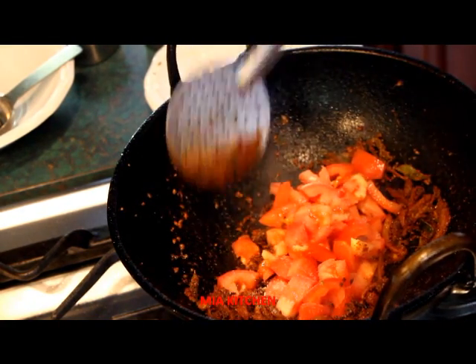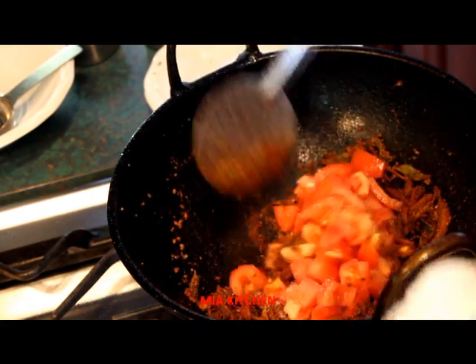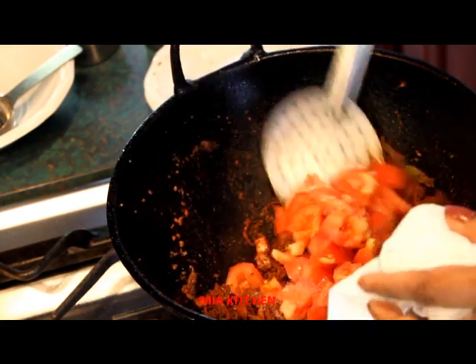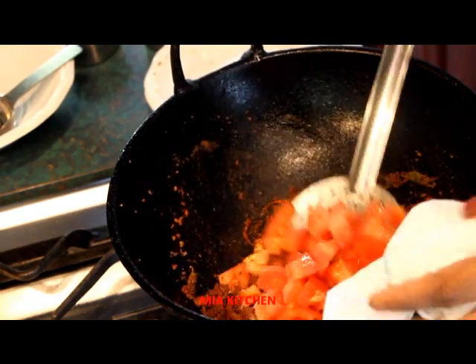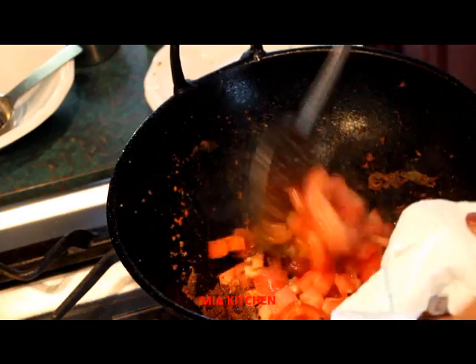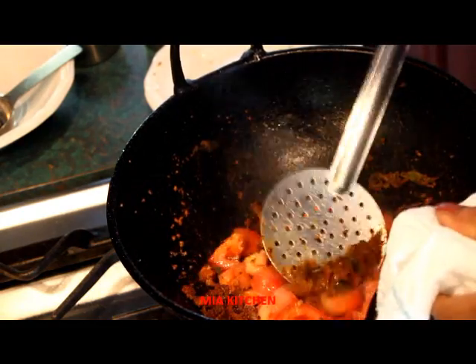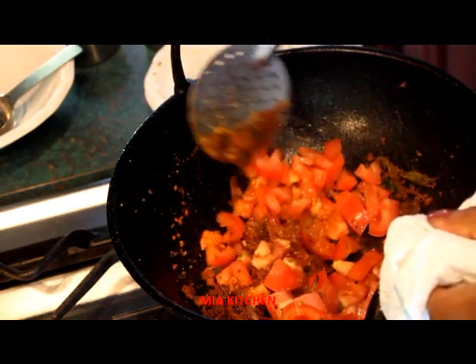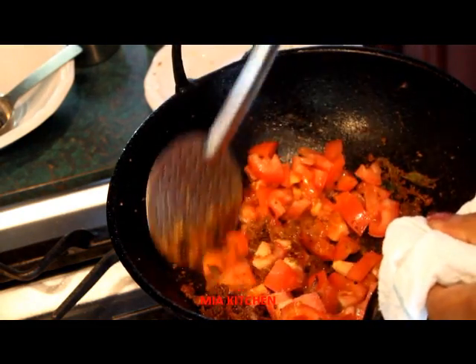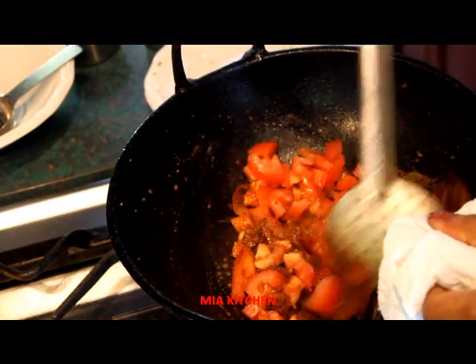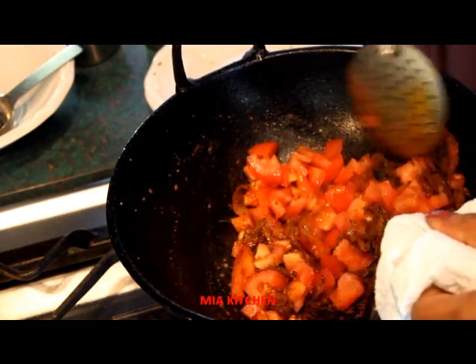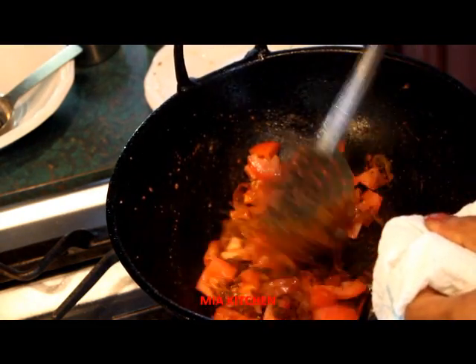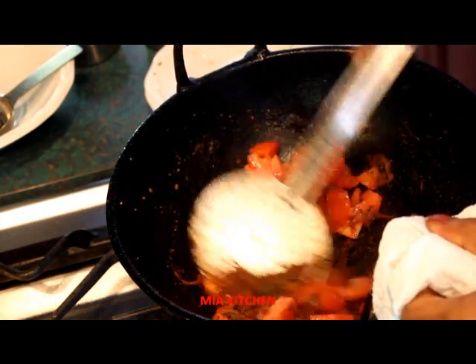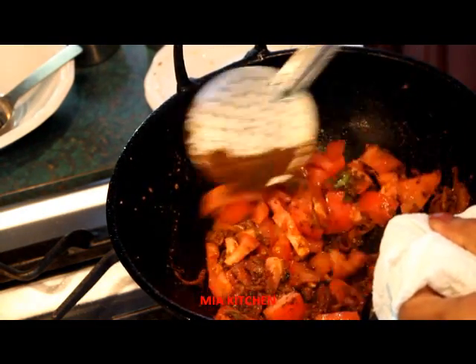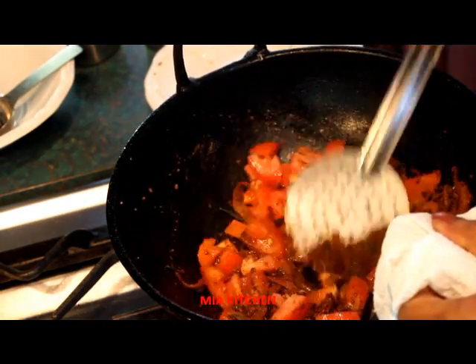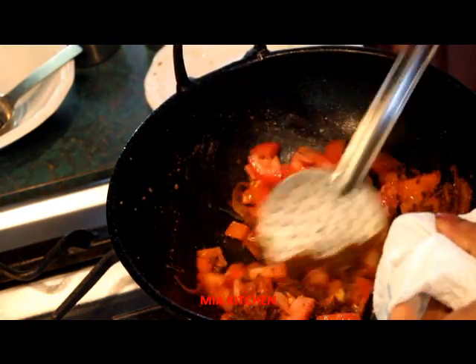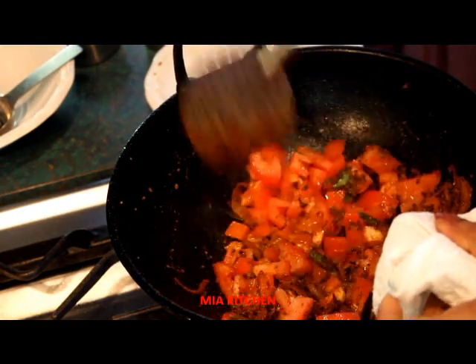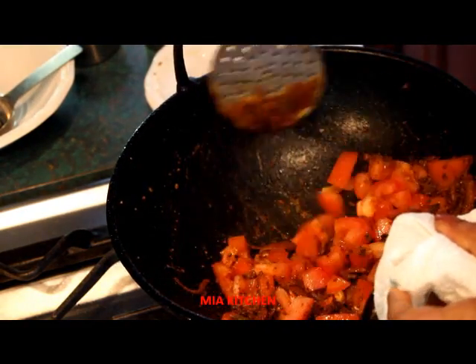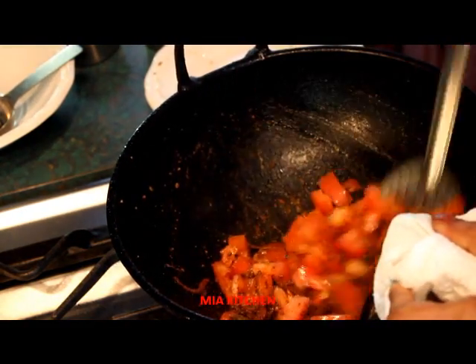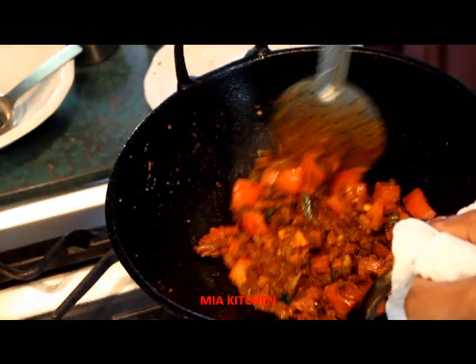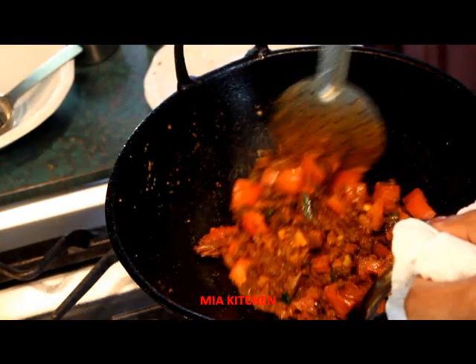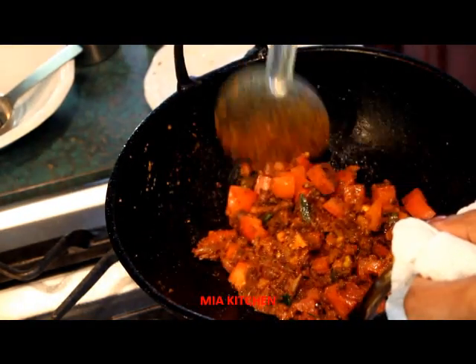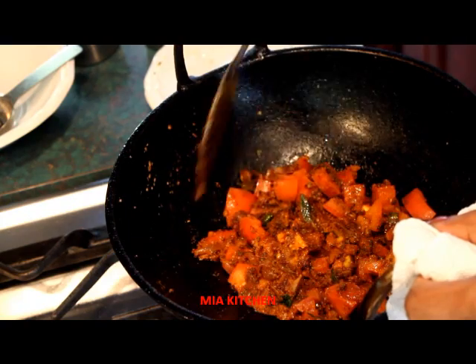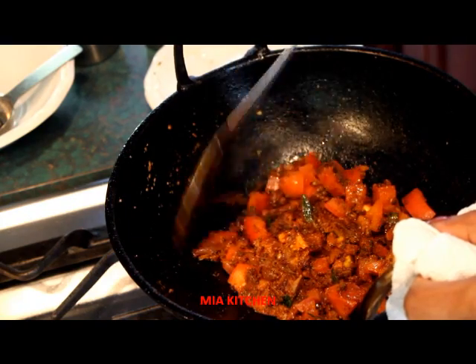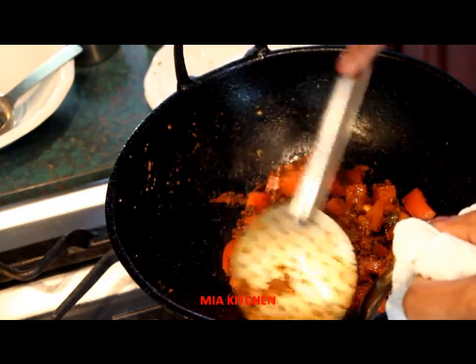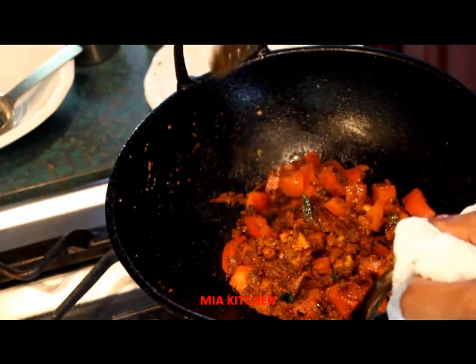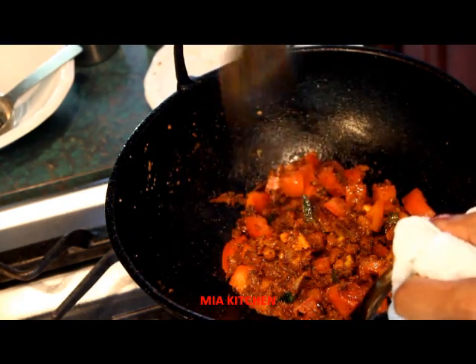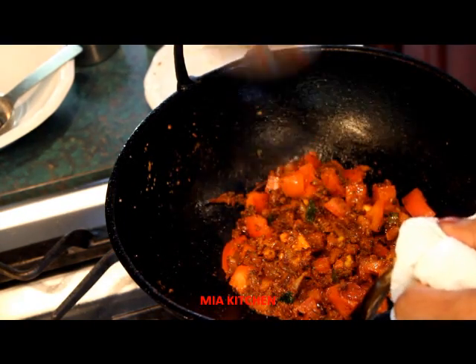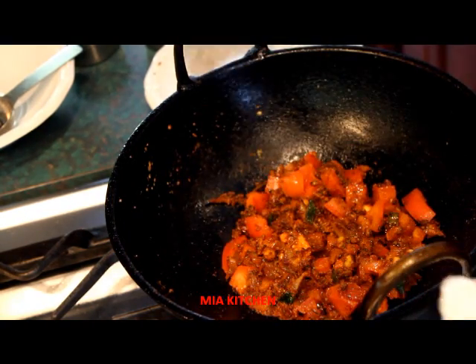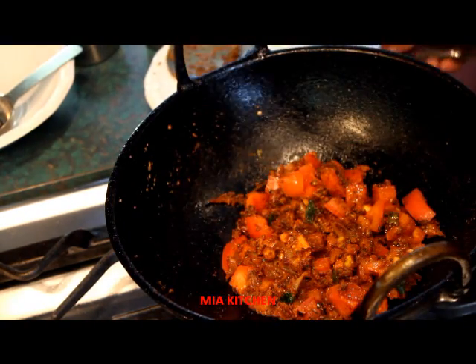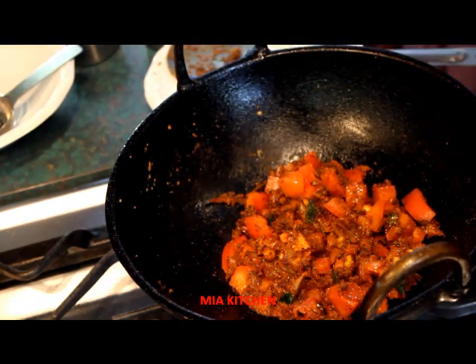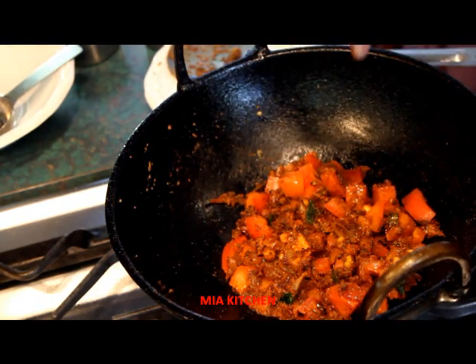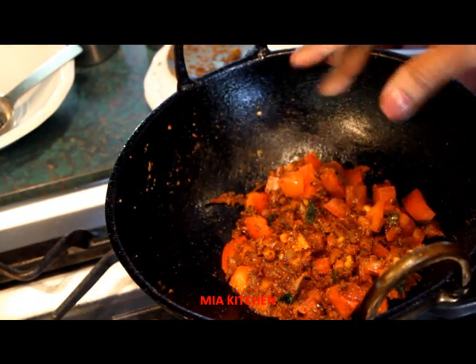Now let's mix this with a little bit. Put it in a medium flame.